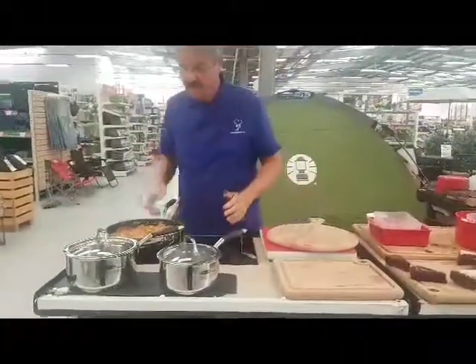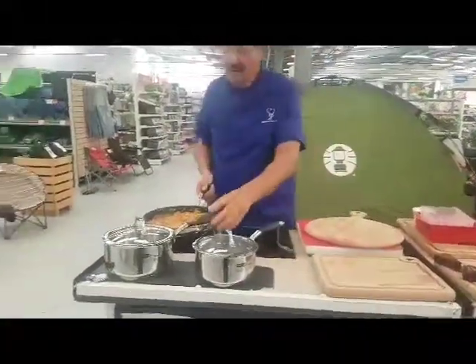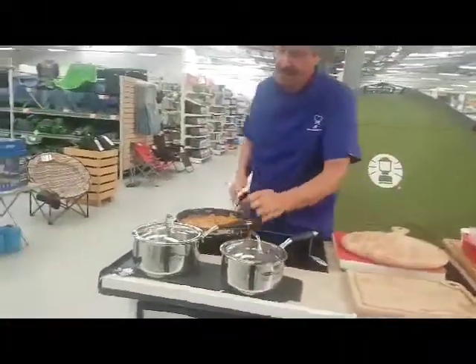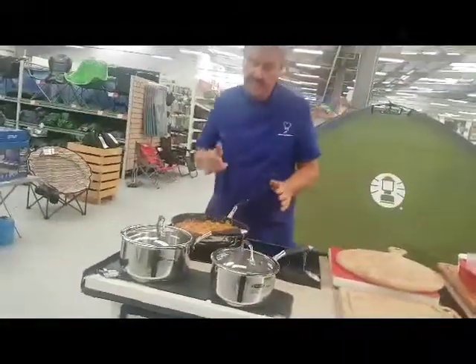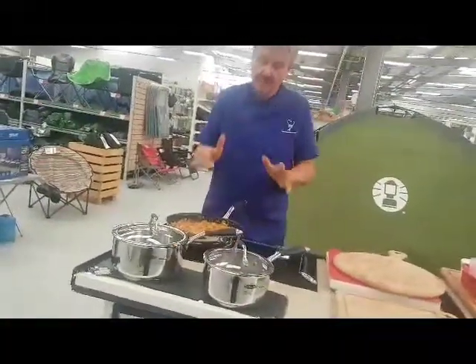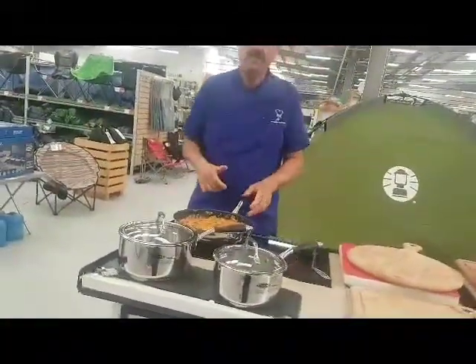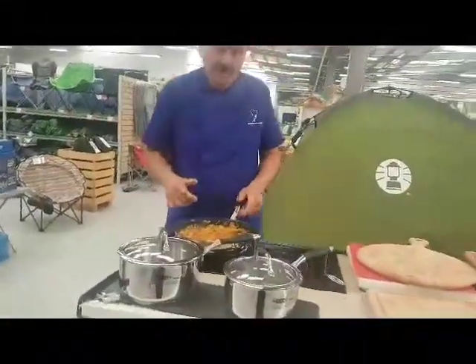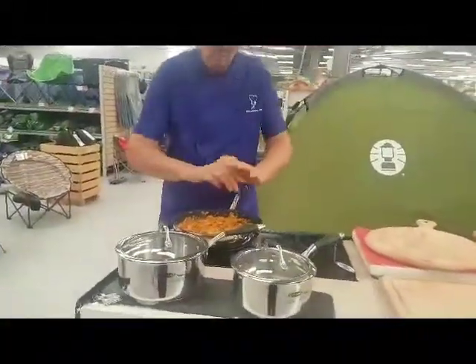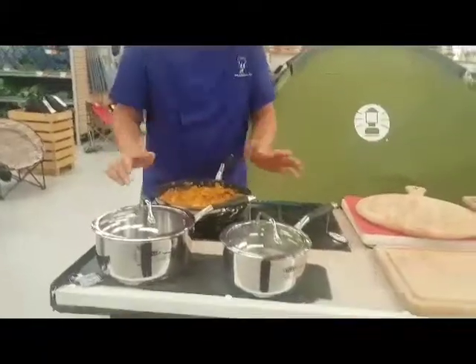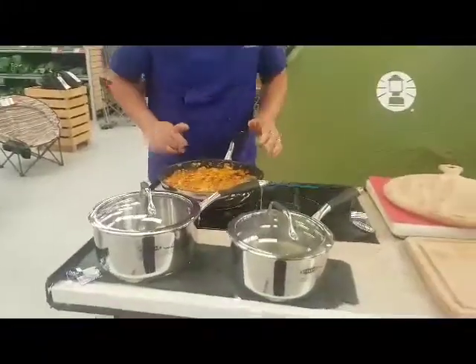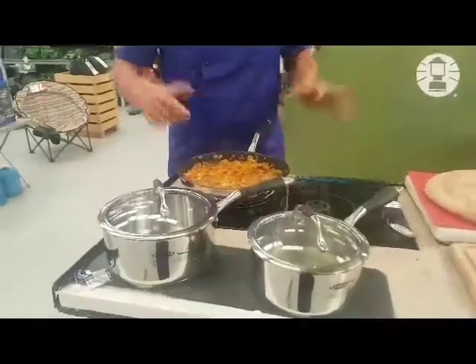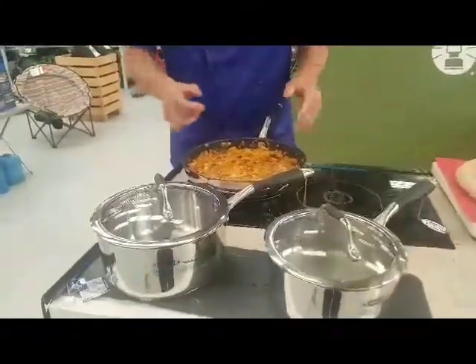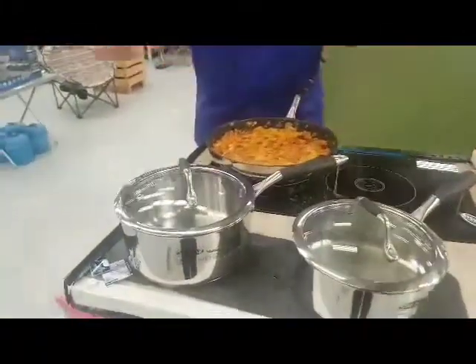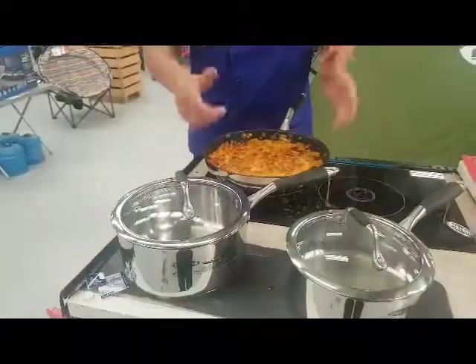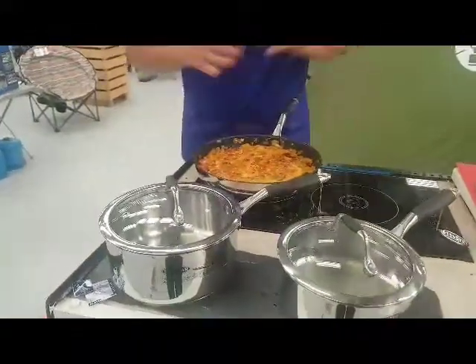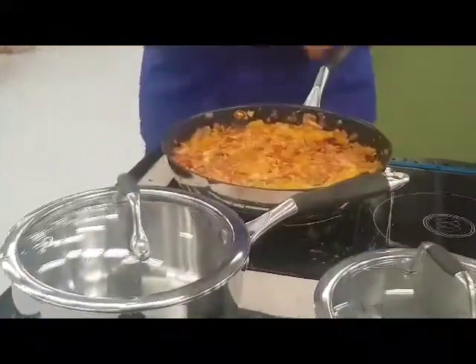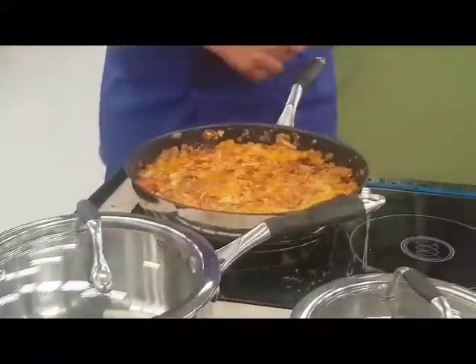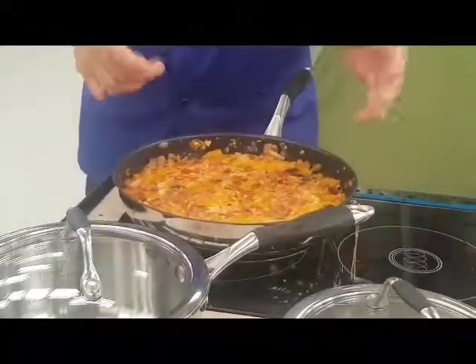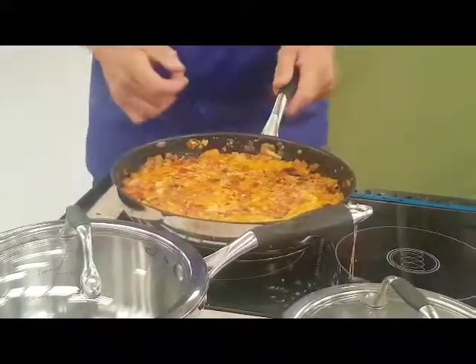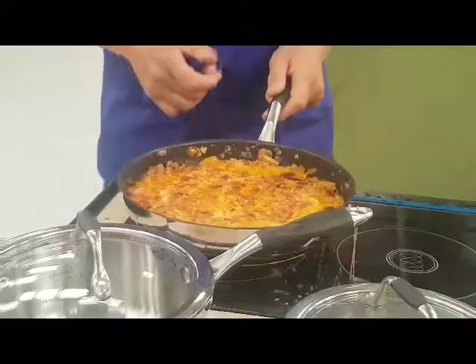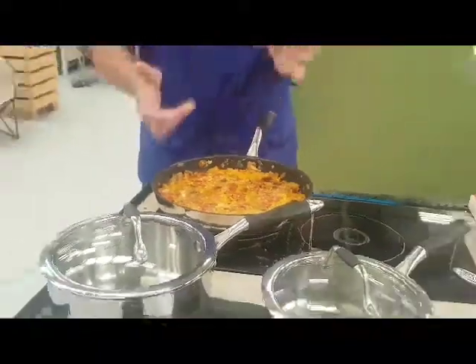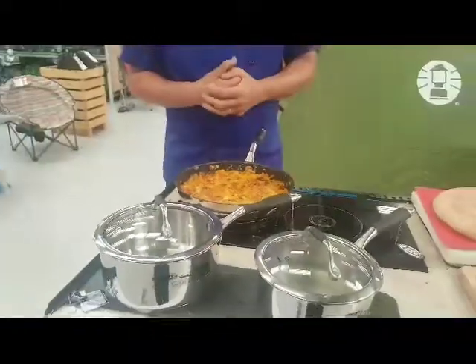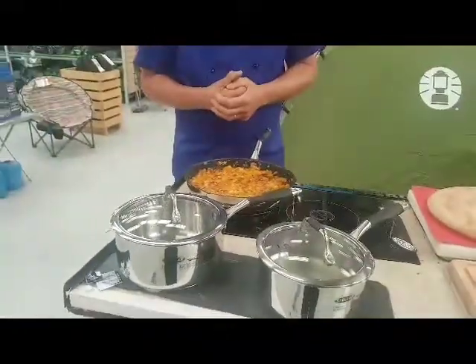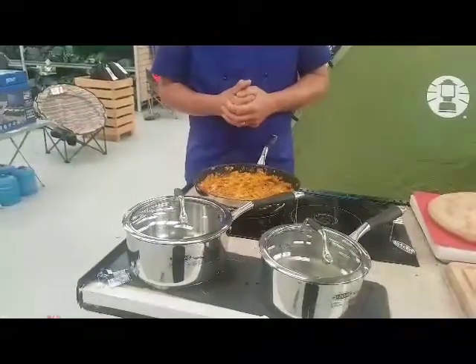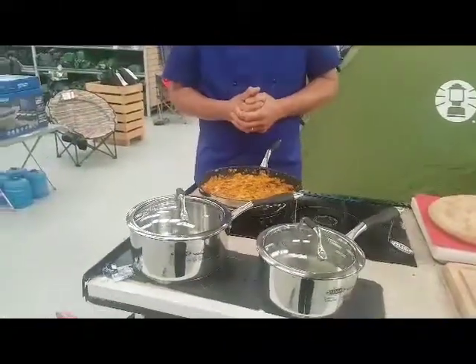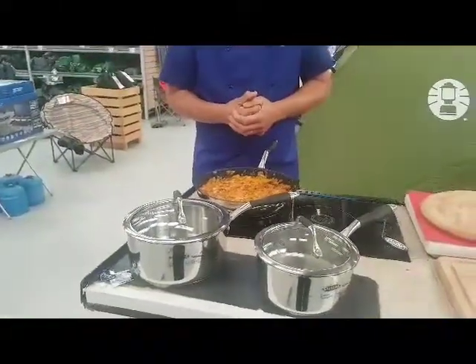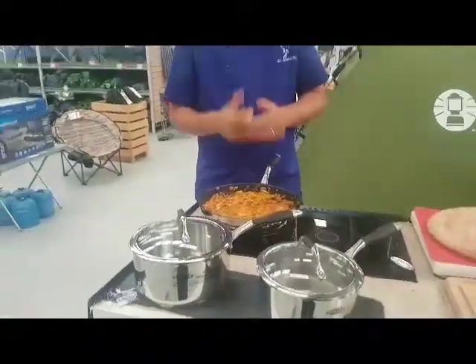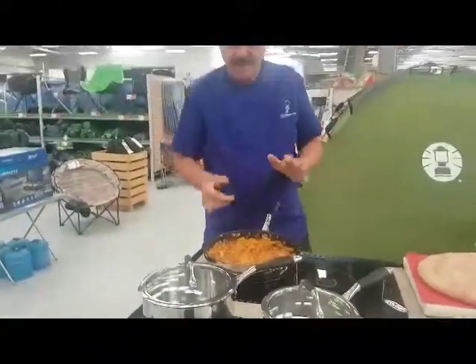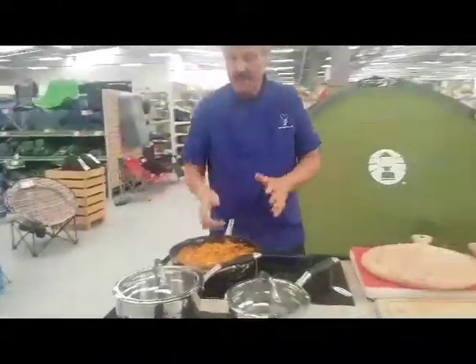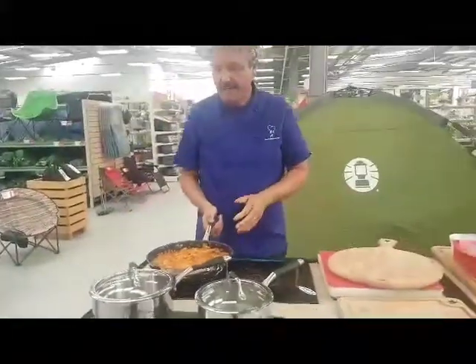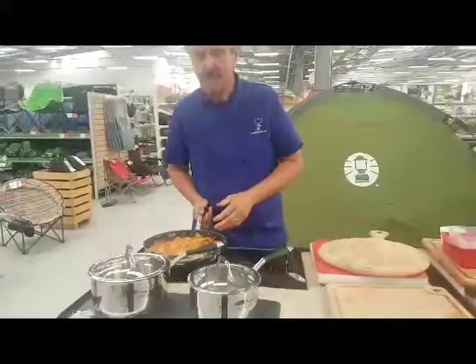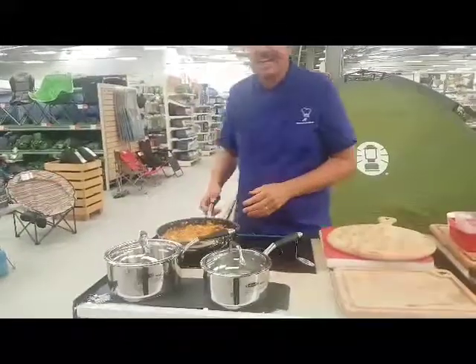Now what I've got in here — I've done a complete Spanish meal in one go, in one pan. So I've fried all the onions, the potatoes, the tomatoes, the mushrooms, a little bit of chorizo went in there as well, and then I've bound it with six eggs.